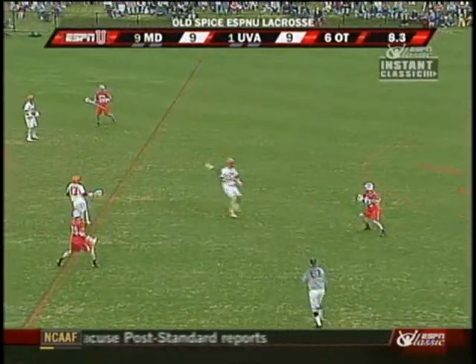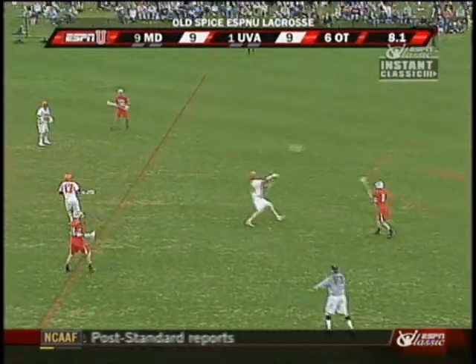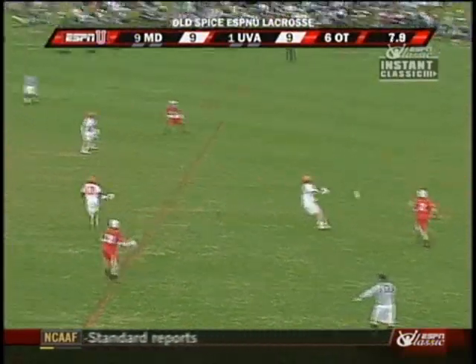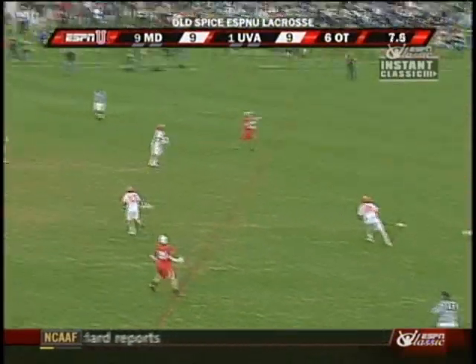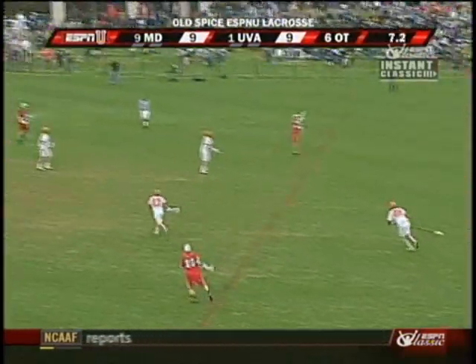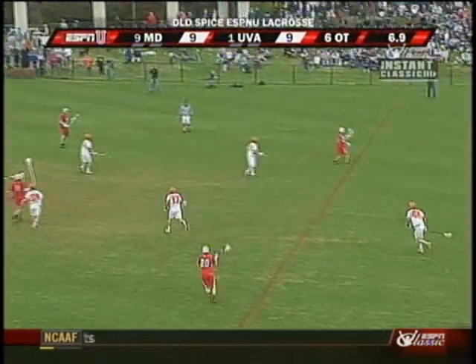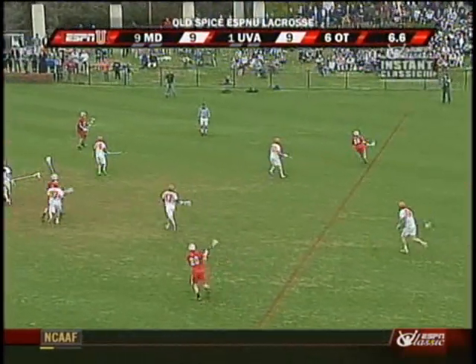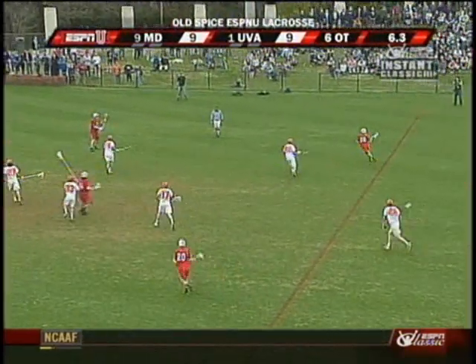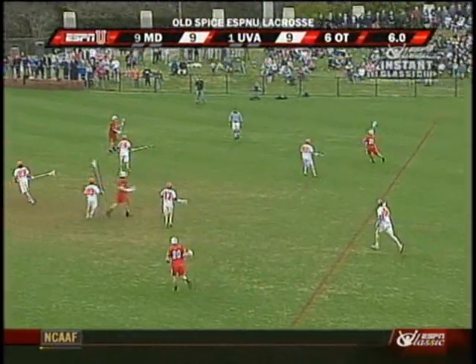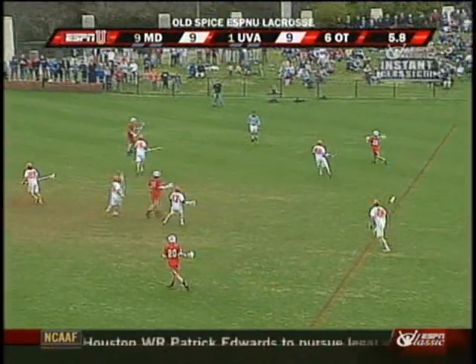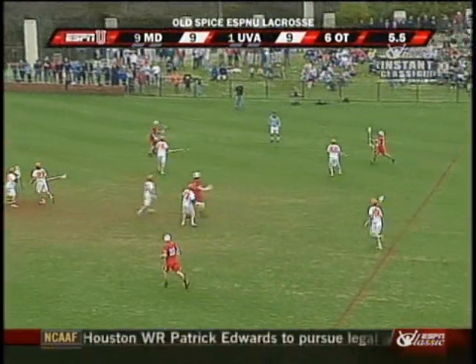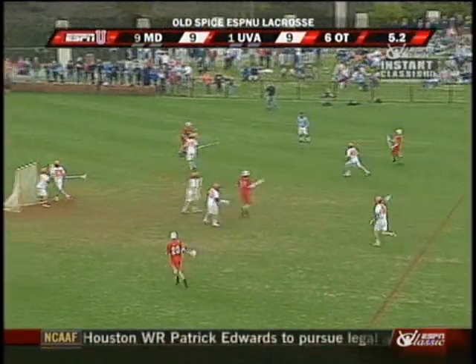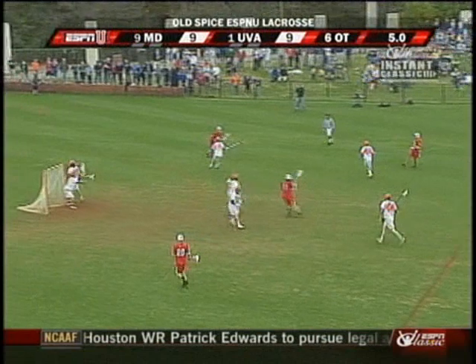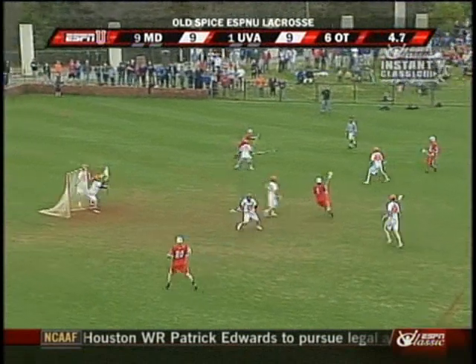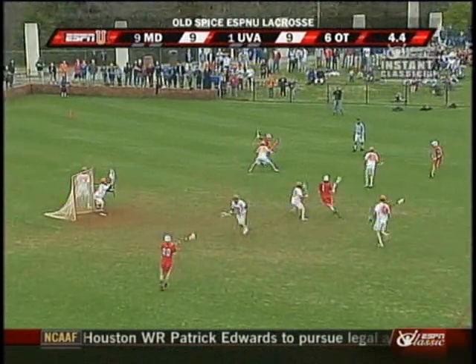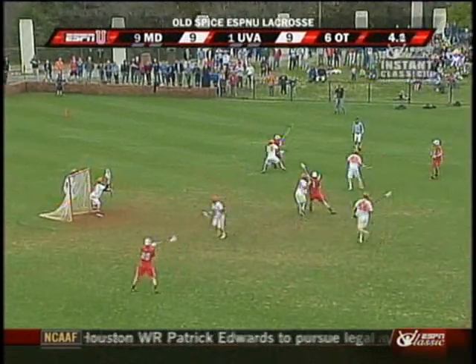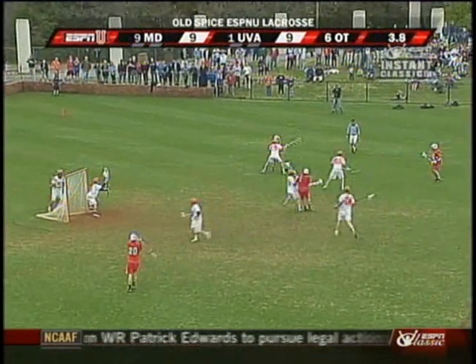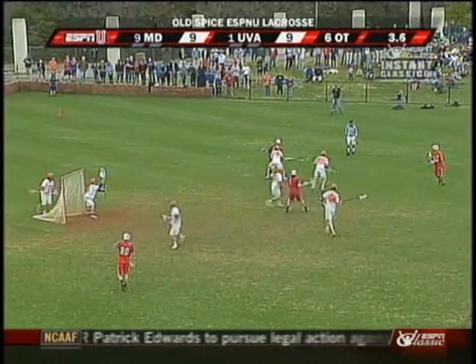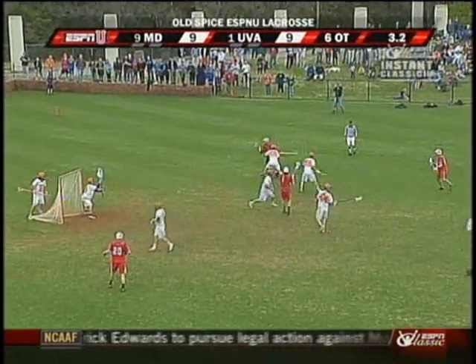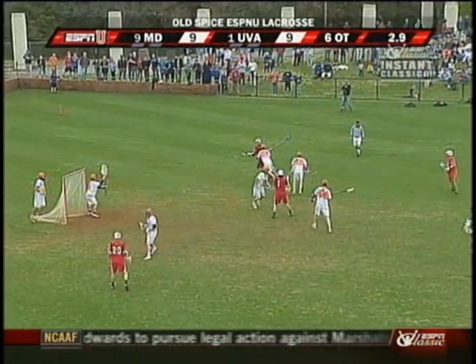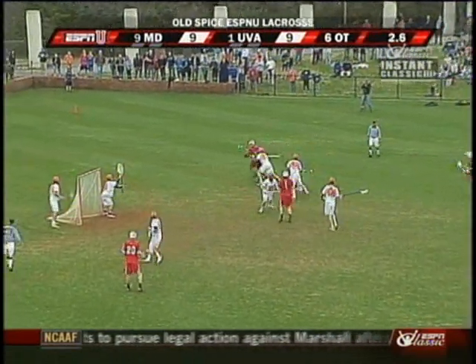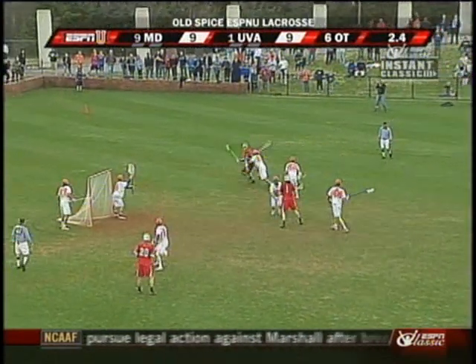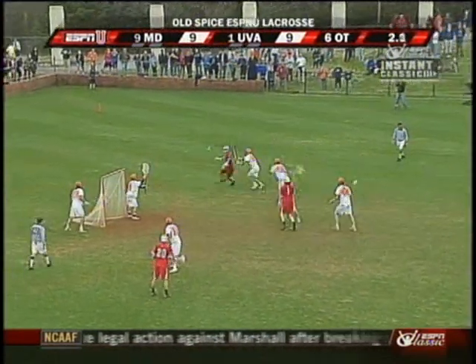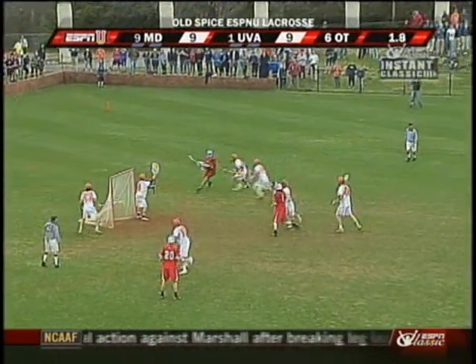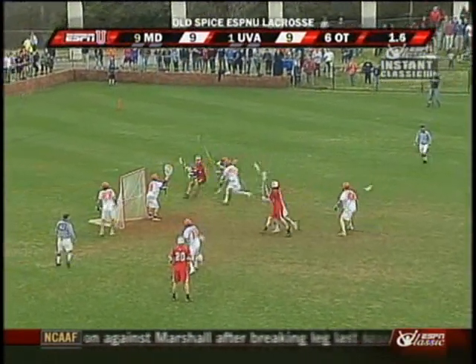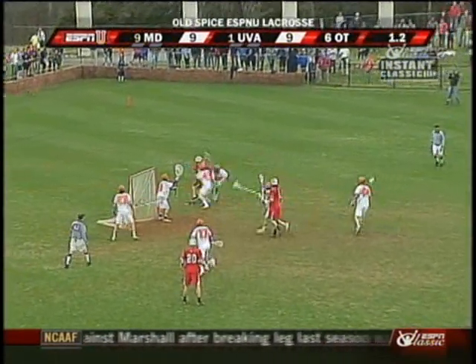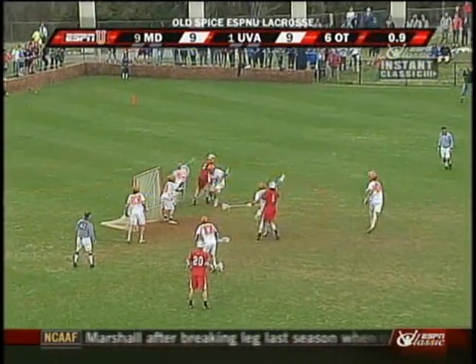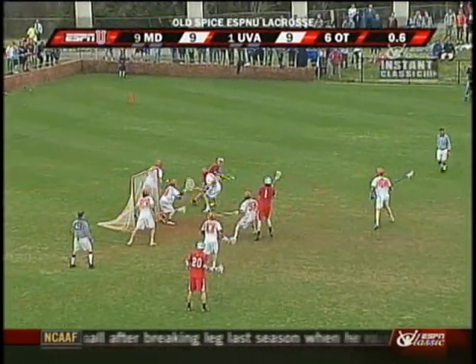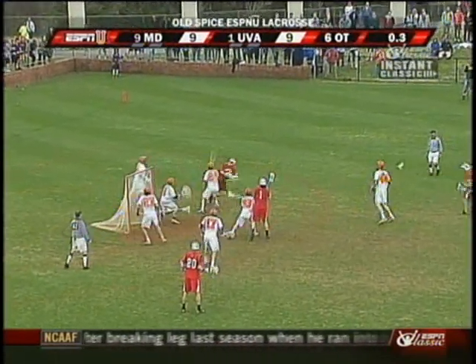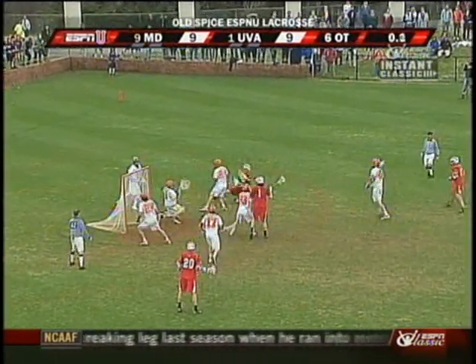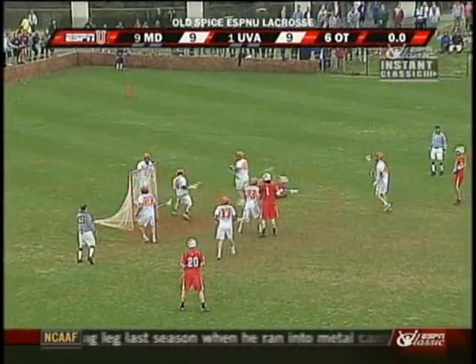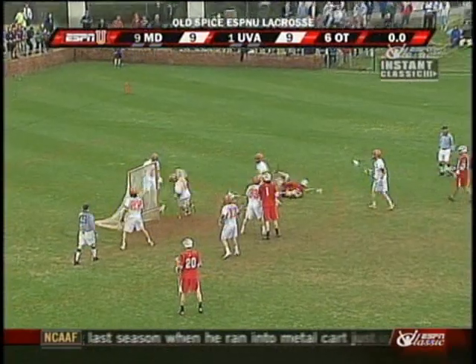Eight seconds now, seven — they gotta move it. Reynolds from deep. Yateman from a very severe angle on a roll dodge inside. Yateman coming back on top!